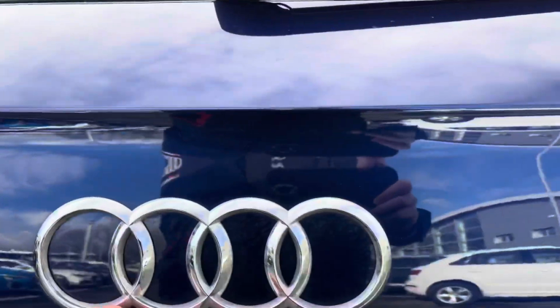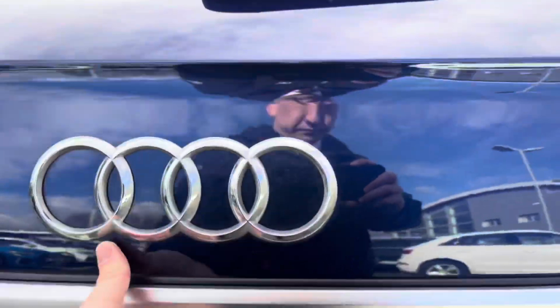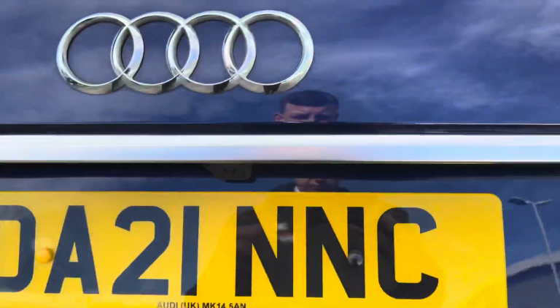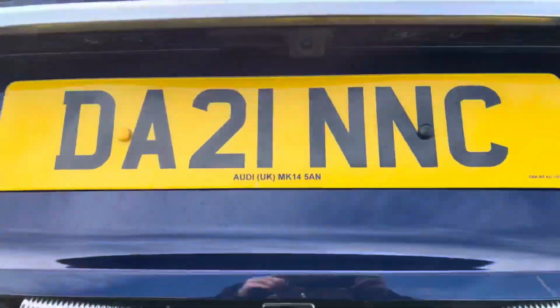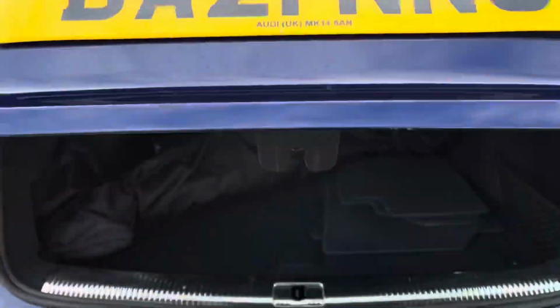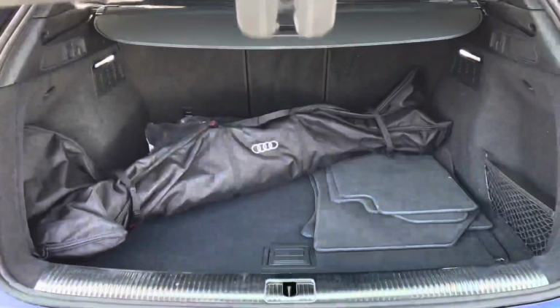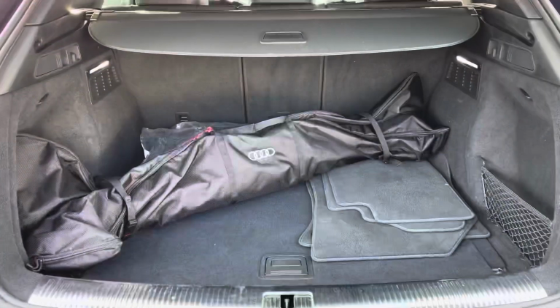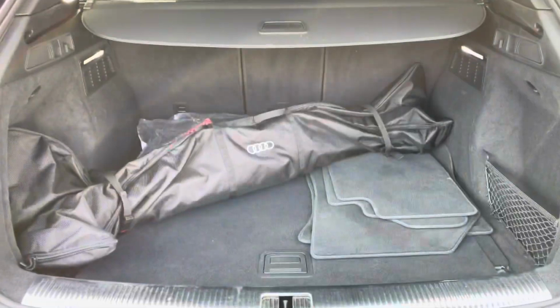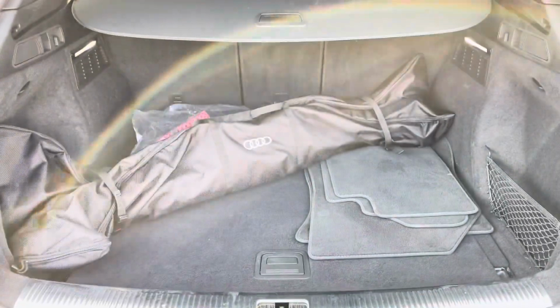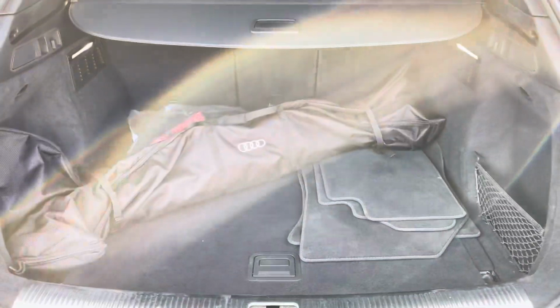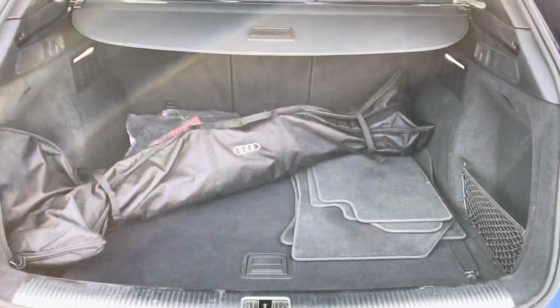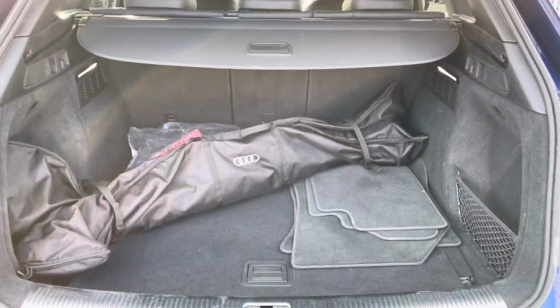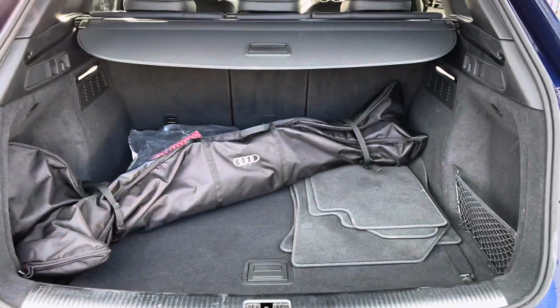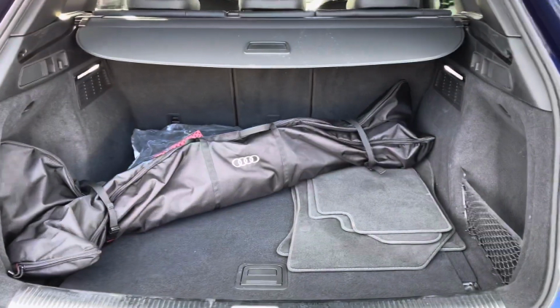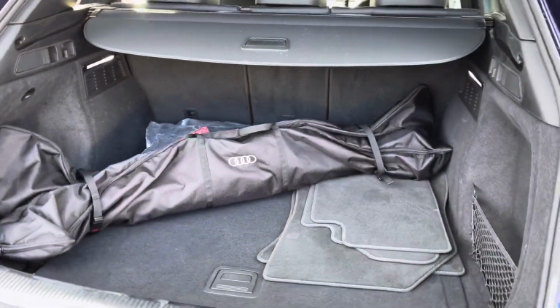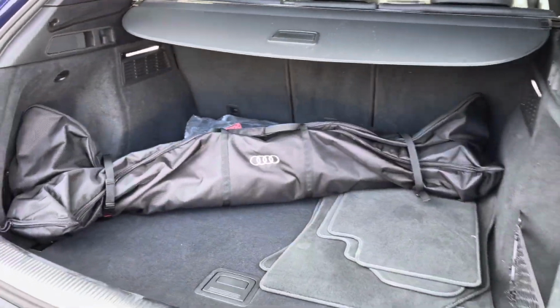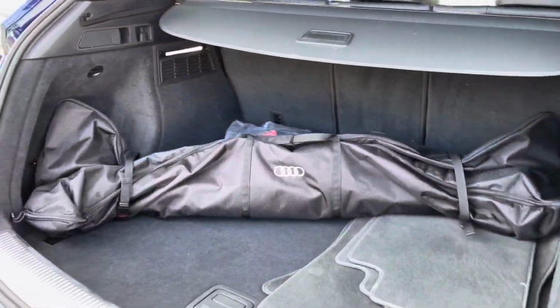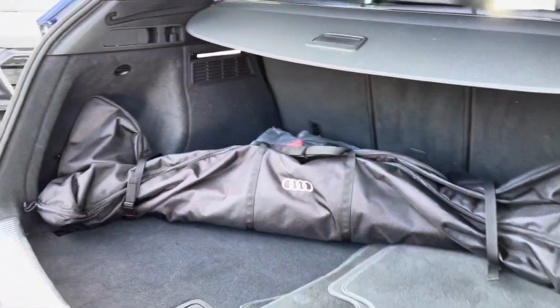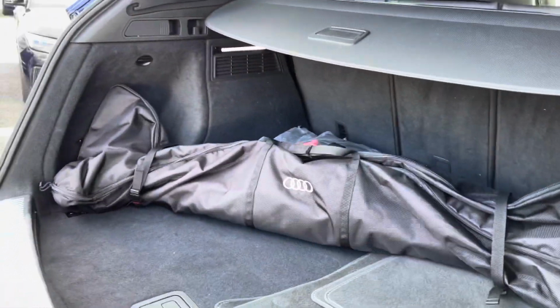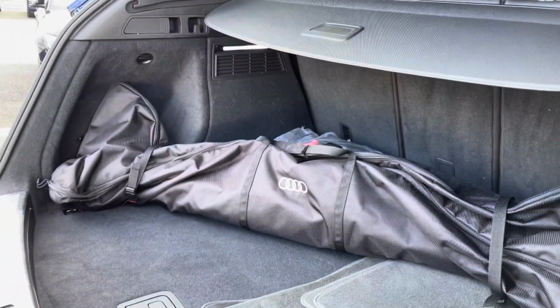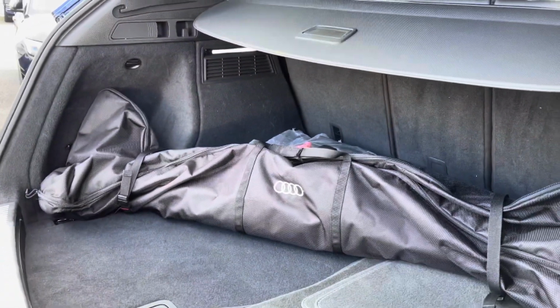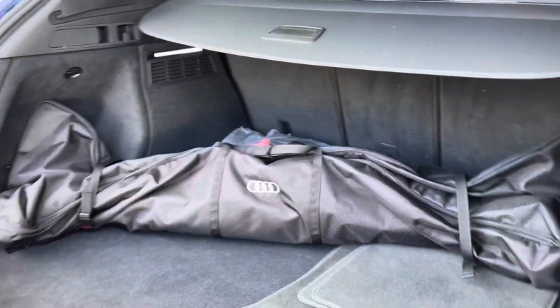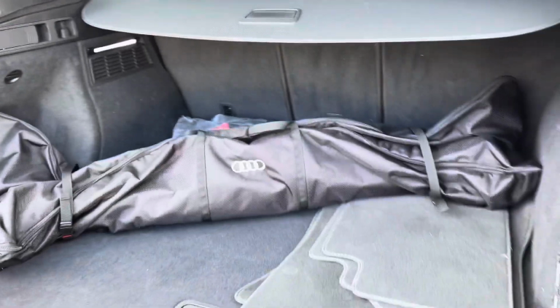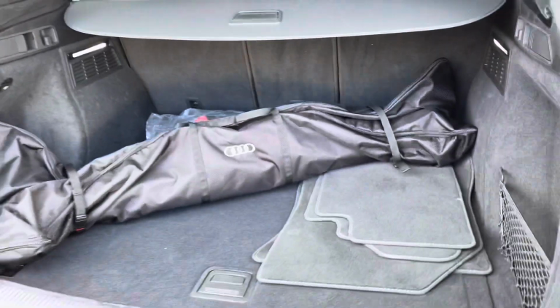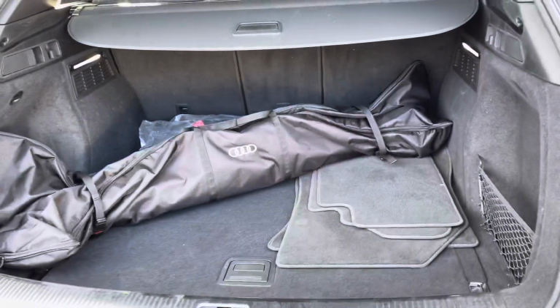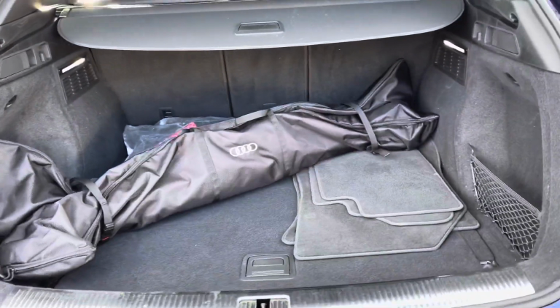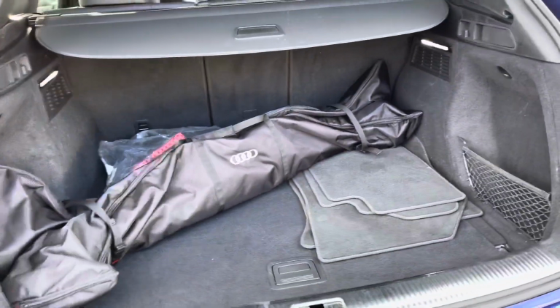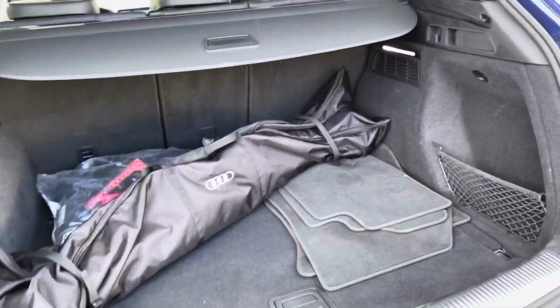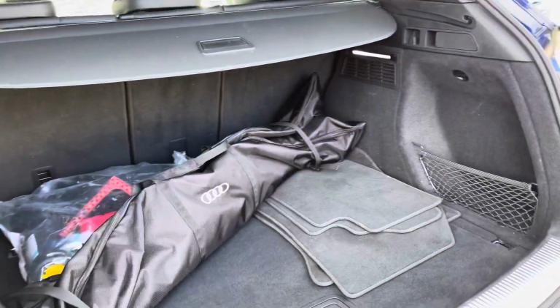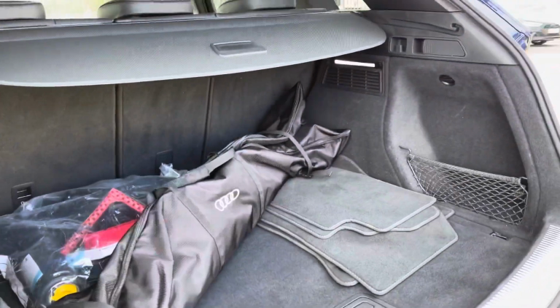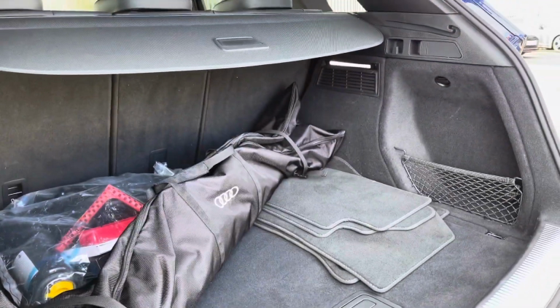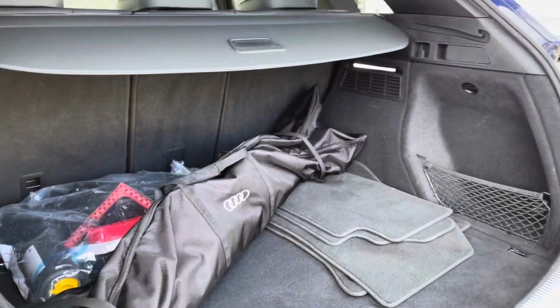As we open the boot, you can see the practicality of the vehicle. With the roof rails, there's a huge amount of boot space — you'll have no trouble getting luggage, shopping, or prams in.